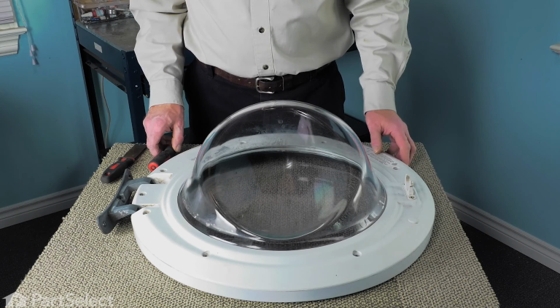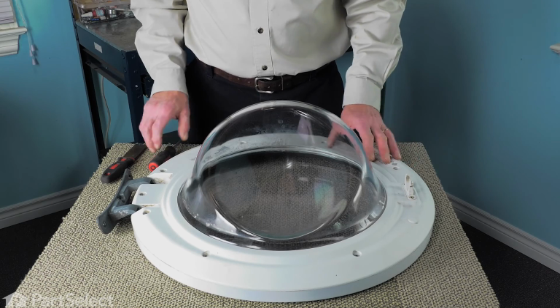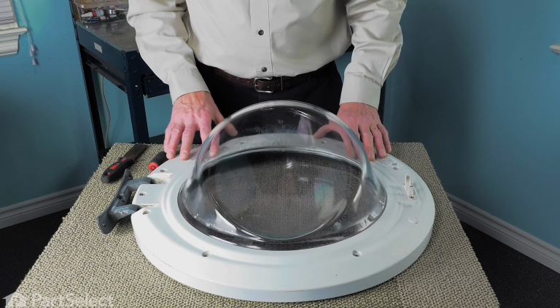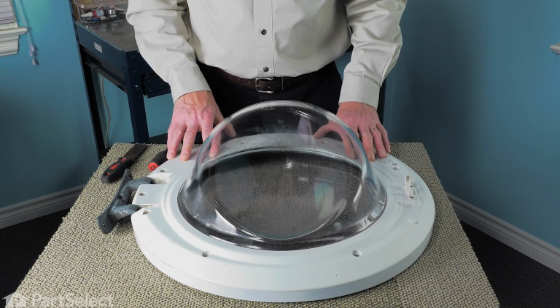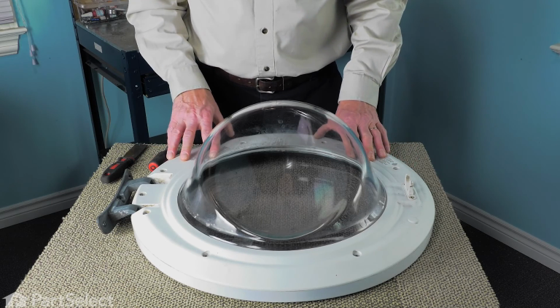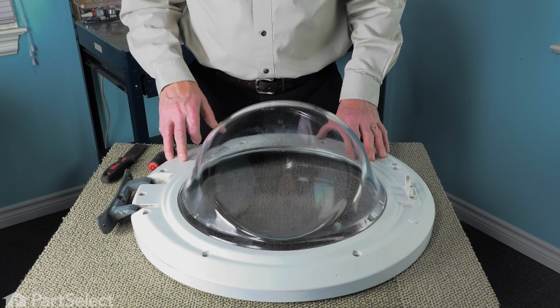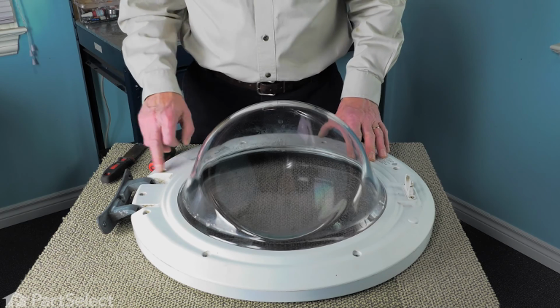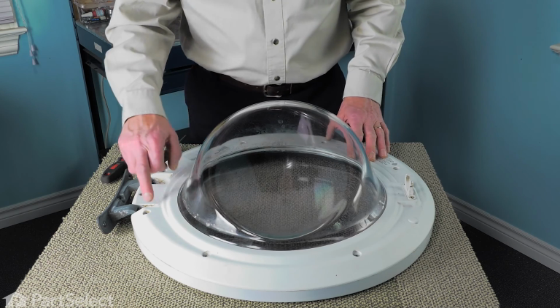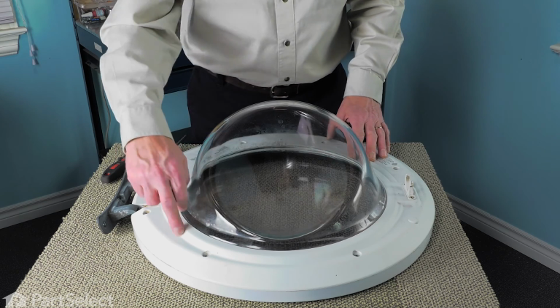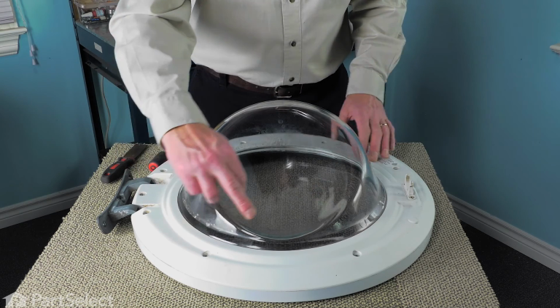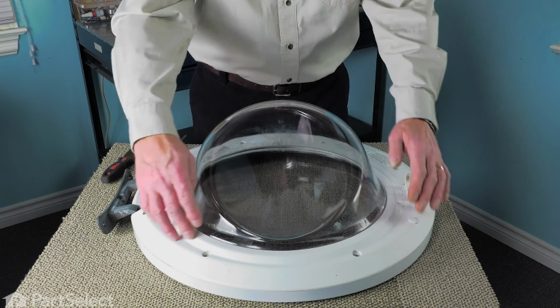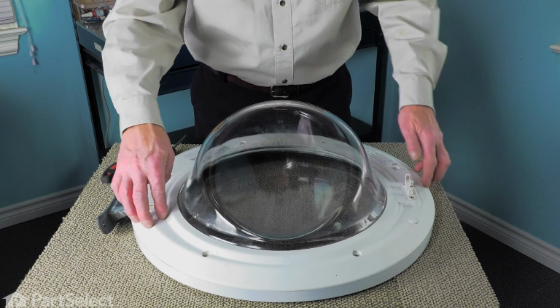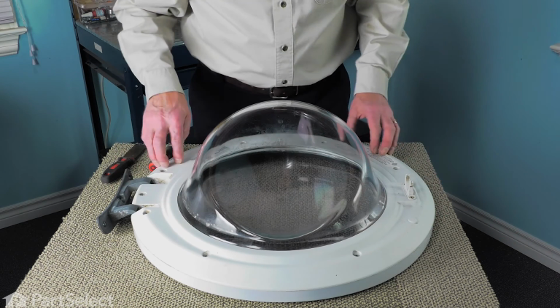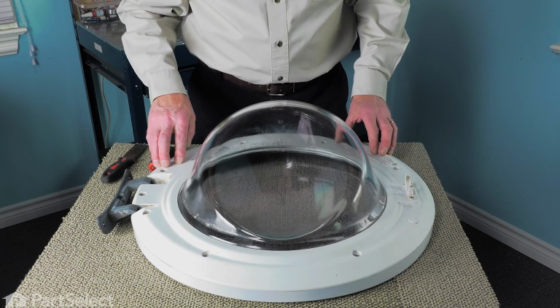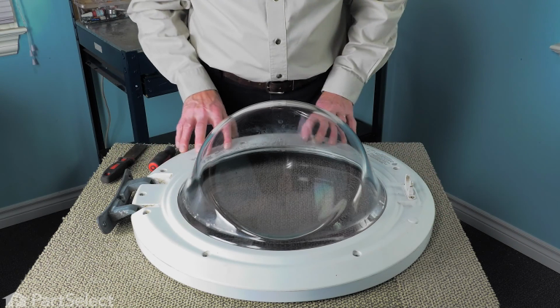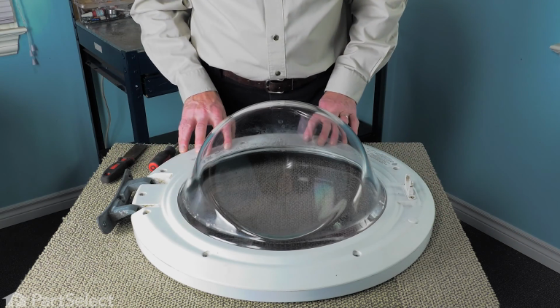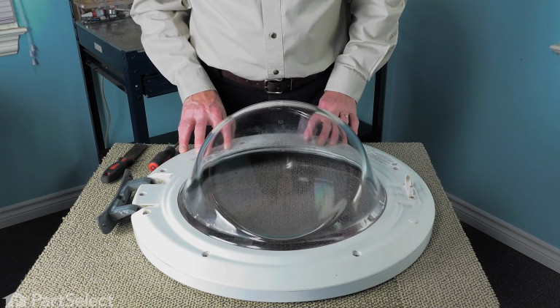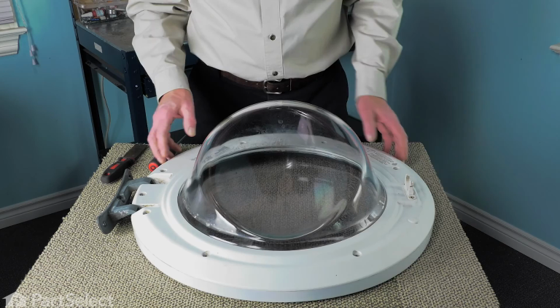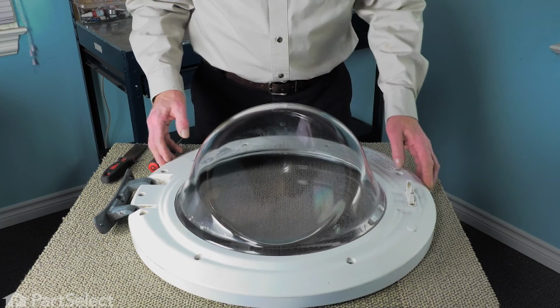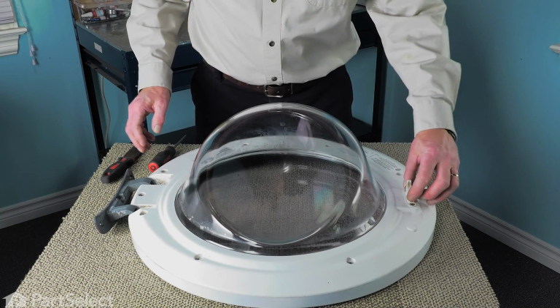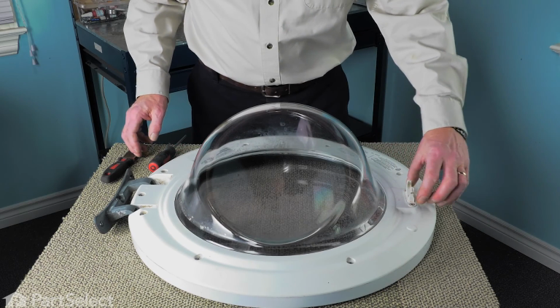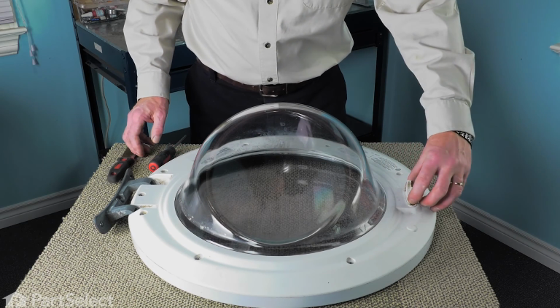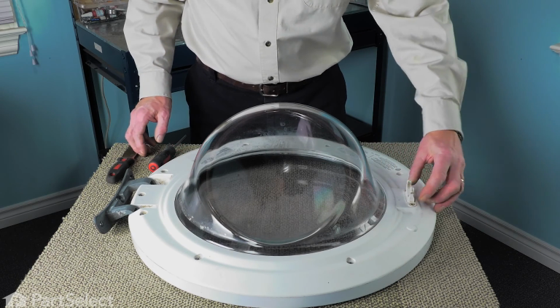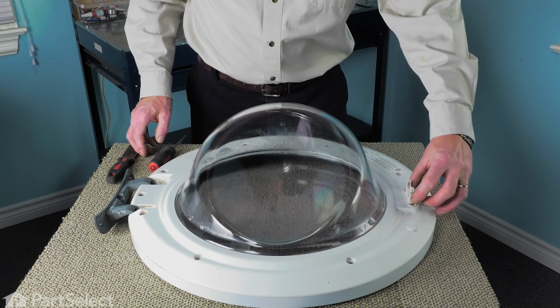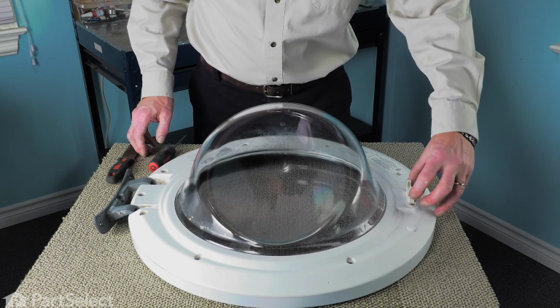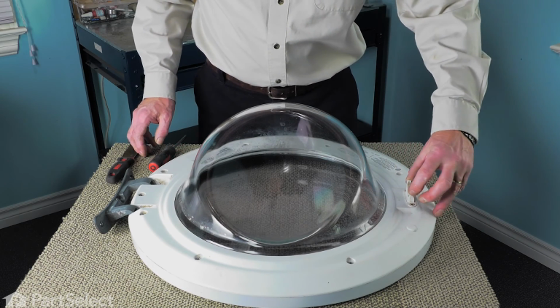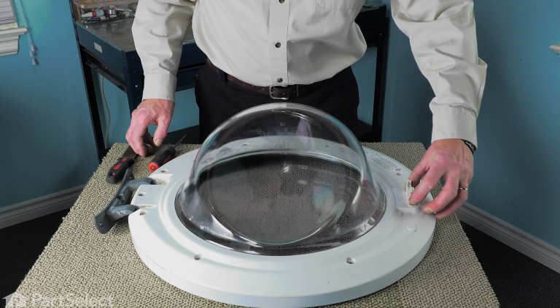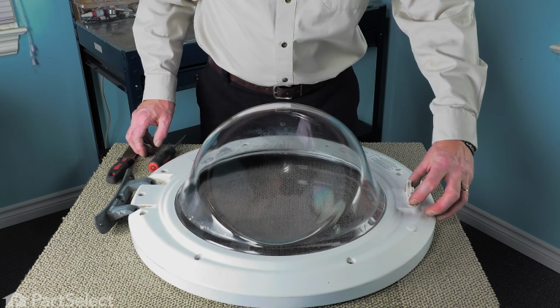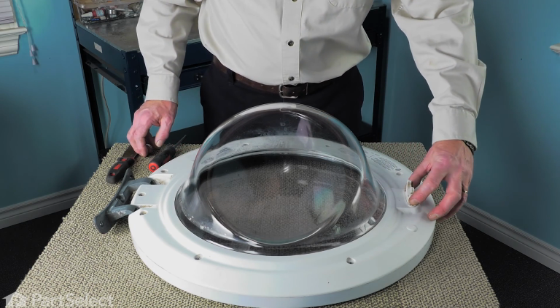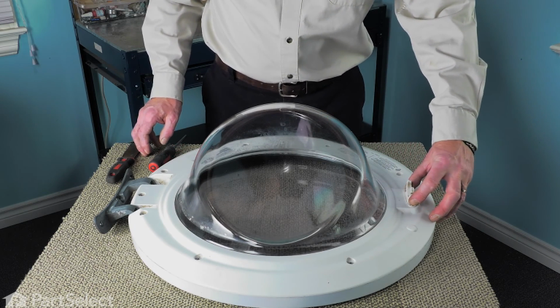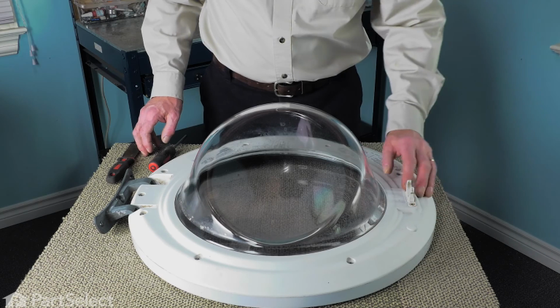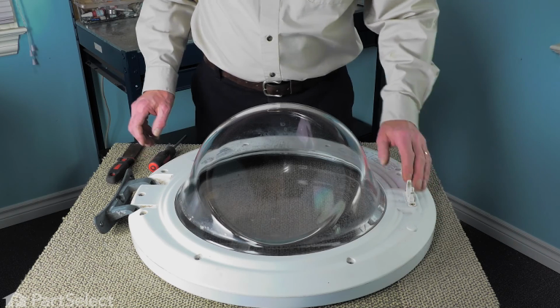Now, with the door on a suitable work surface, we're next going to remove all of the screws that secure the inner door panel to the outer door panel. We'll also need to remove the two screws that secure the door hook or door catch to the door.